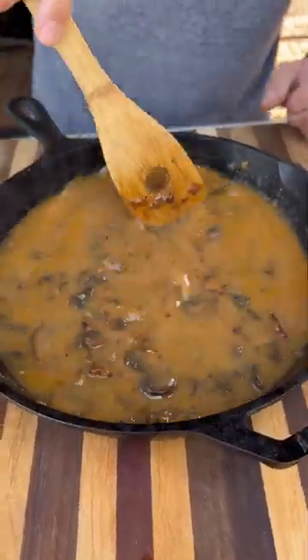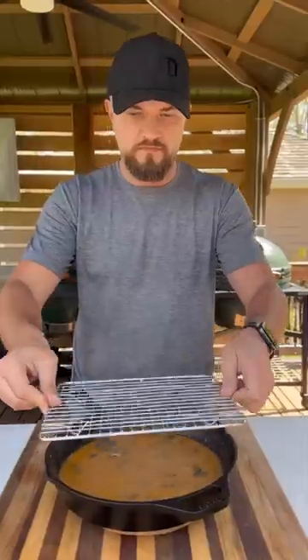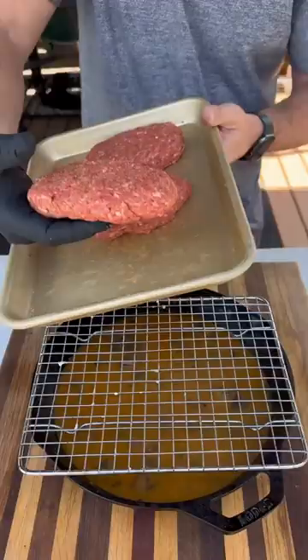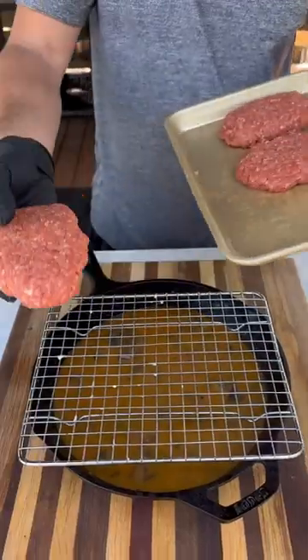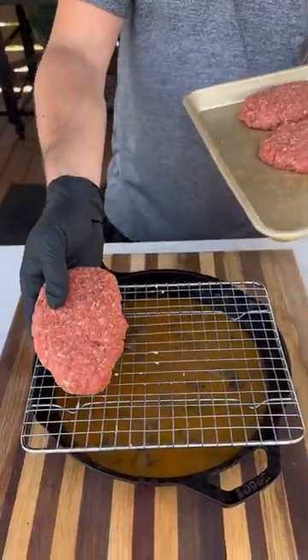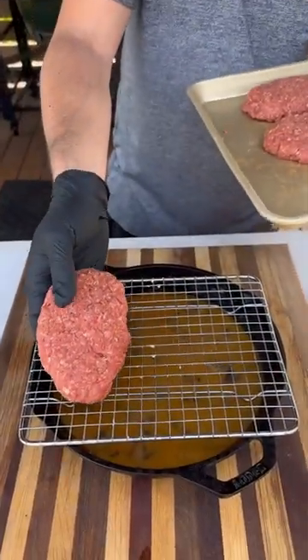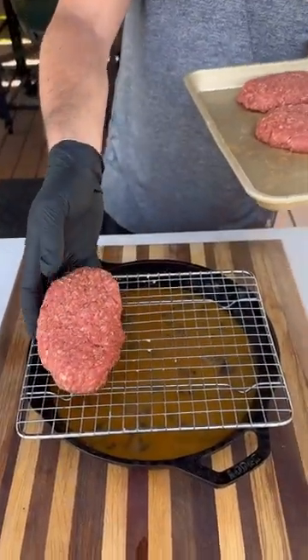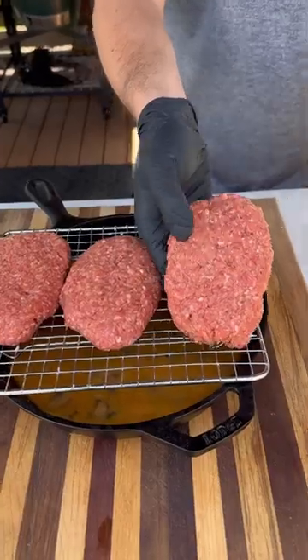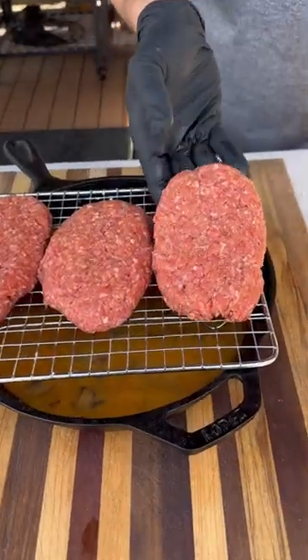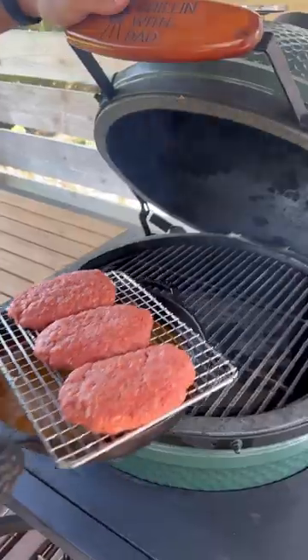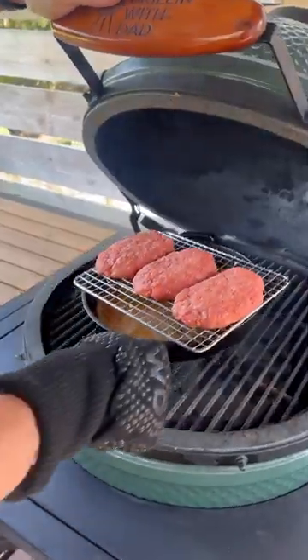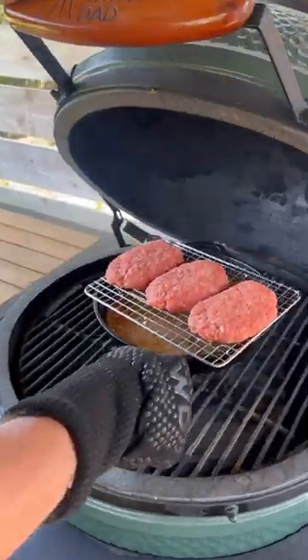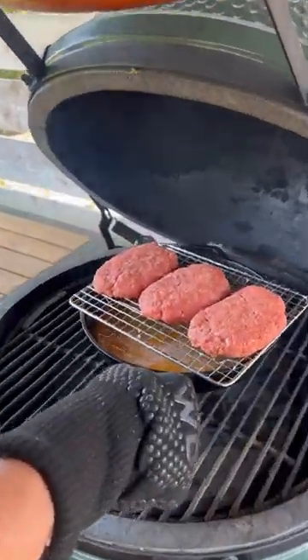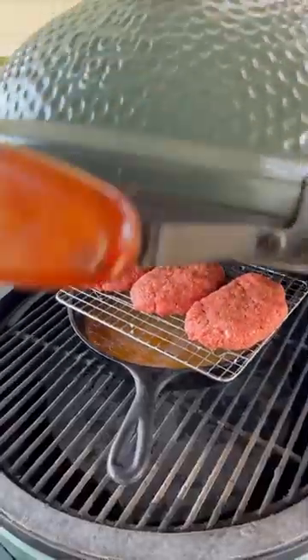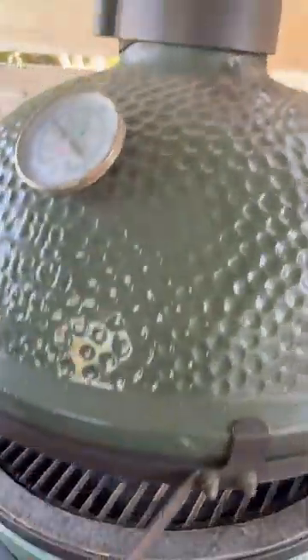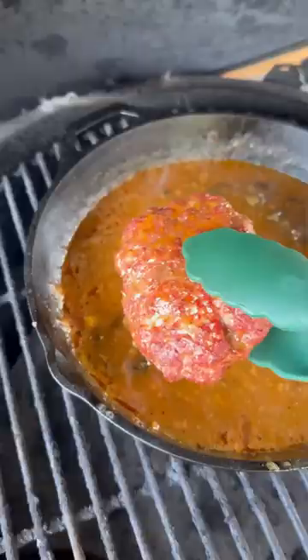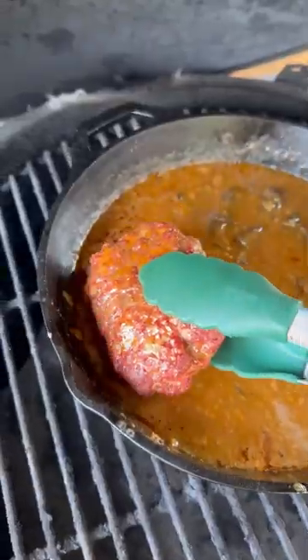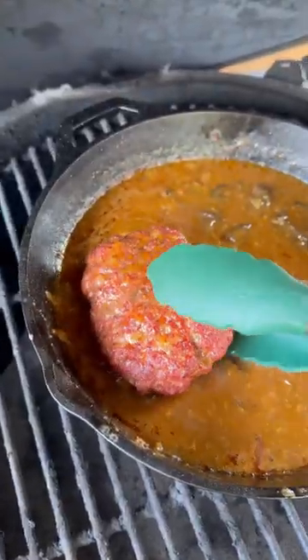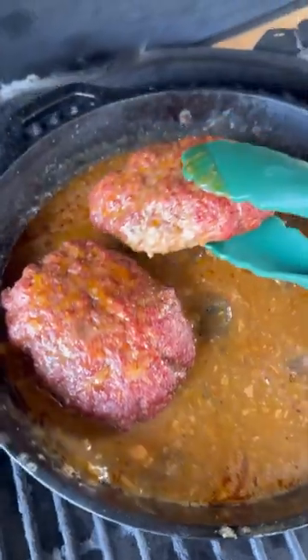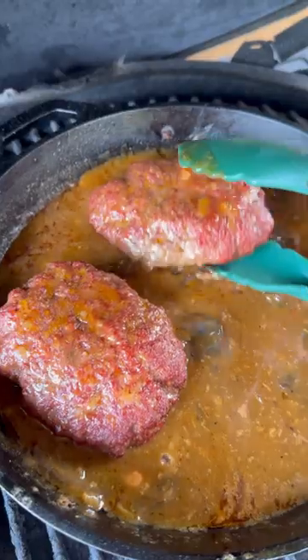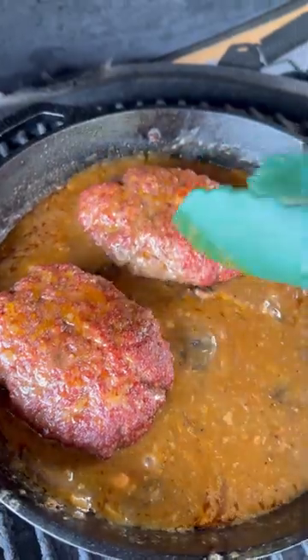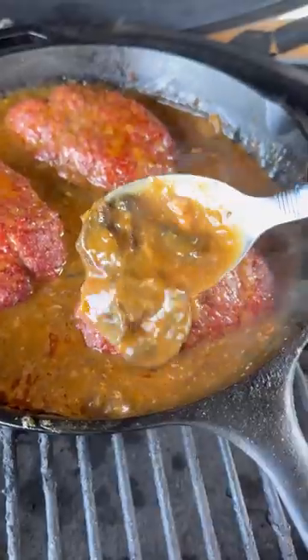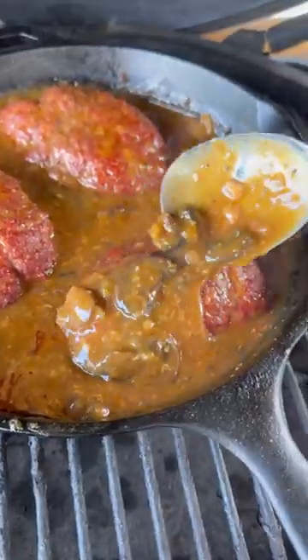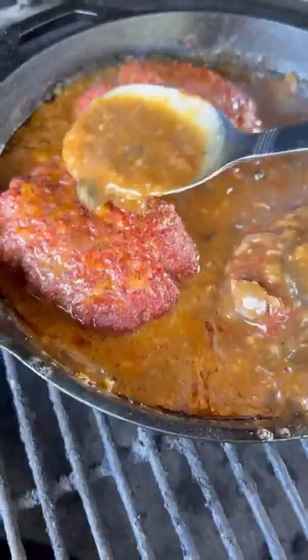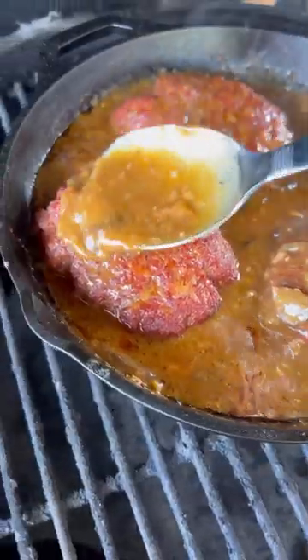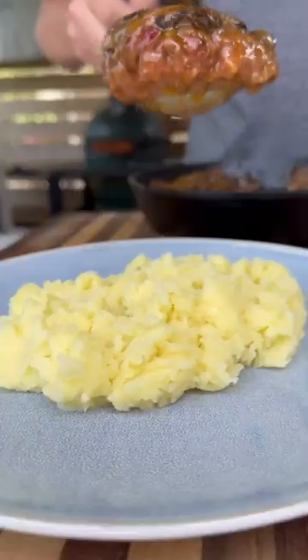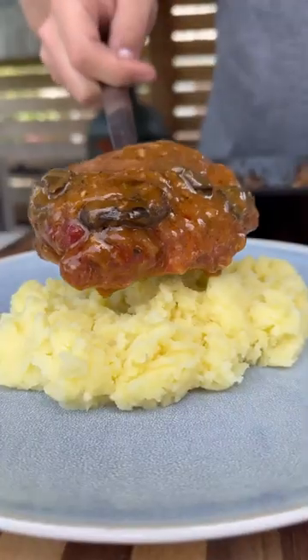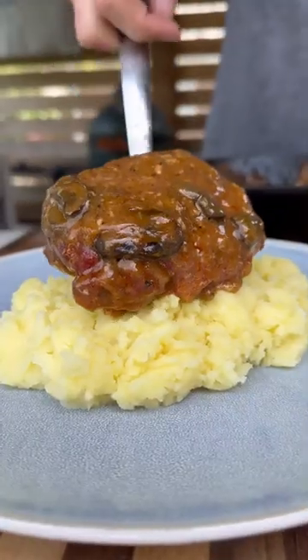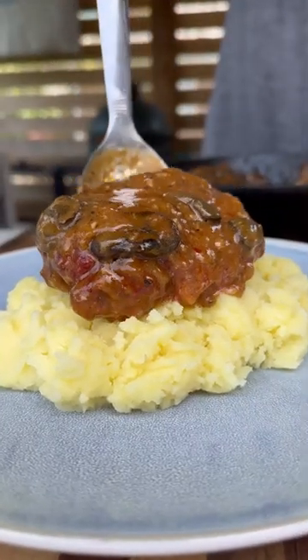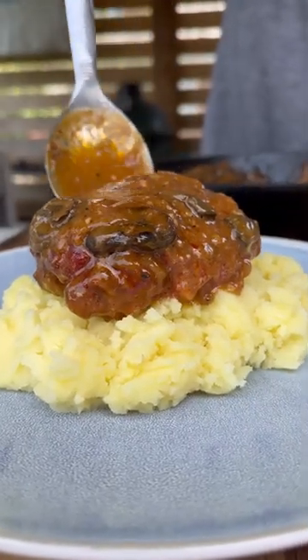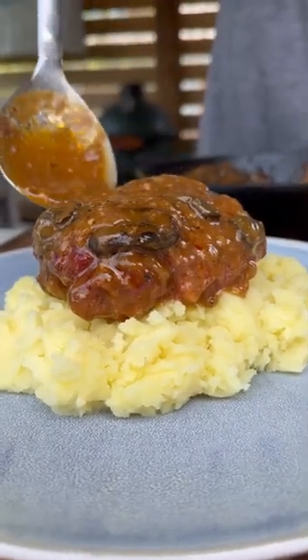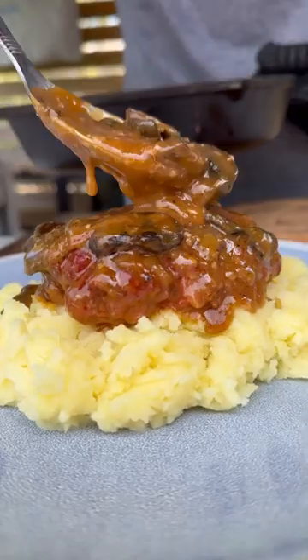Now I'm going to put a little grate over my cast iron and put the Salisbury steaks right on top, and this goes back on the egg to continue cooking. Once they're almost done, I'm going to drop them in the gravy, cover them with that sauce, and cook until nice and done.